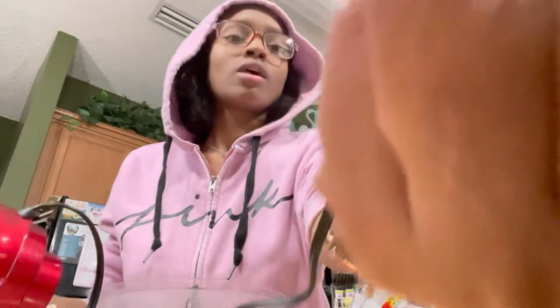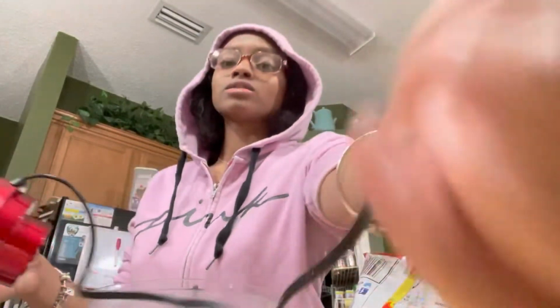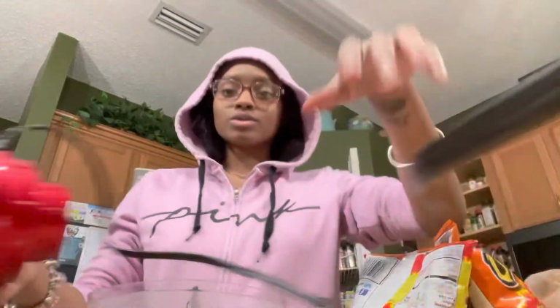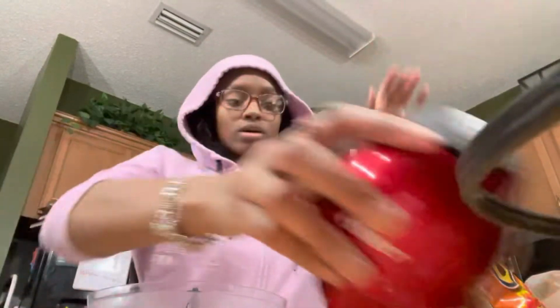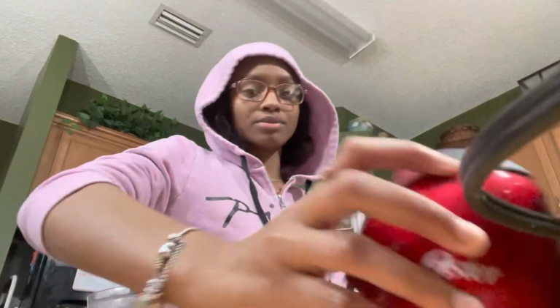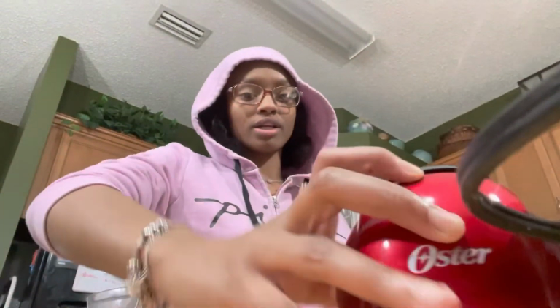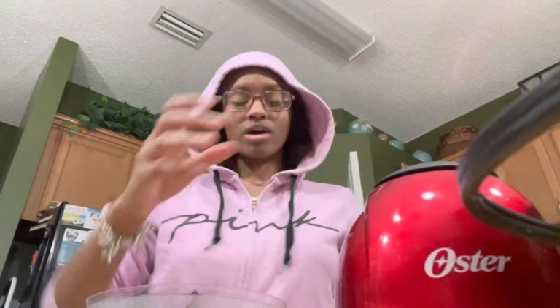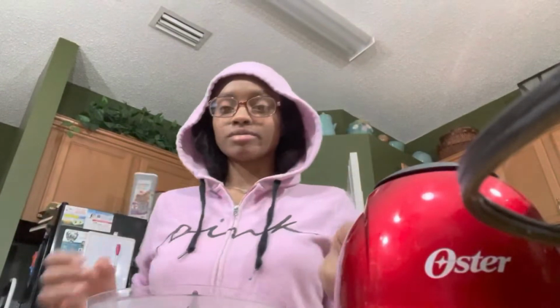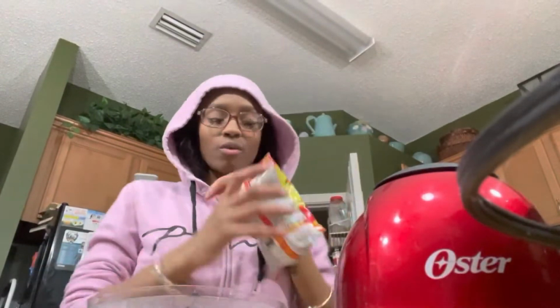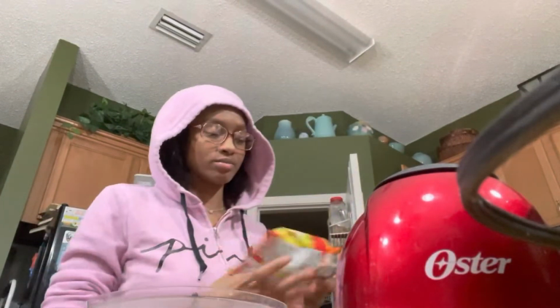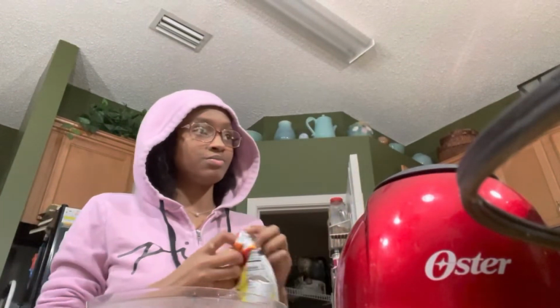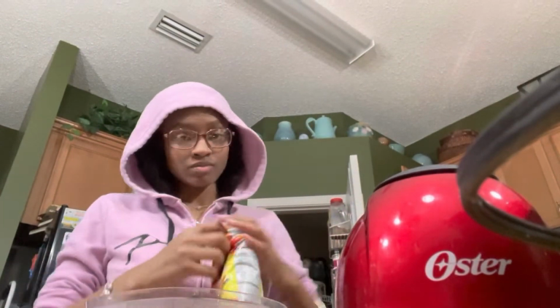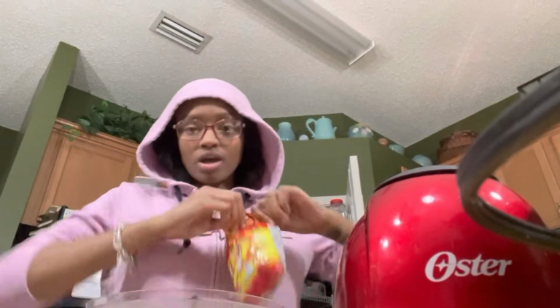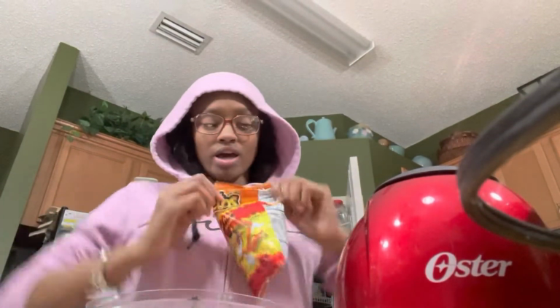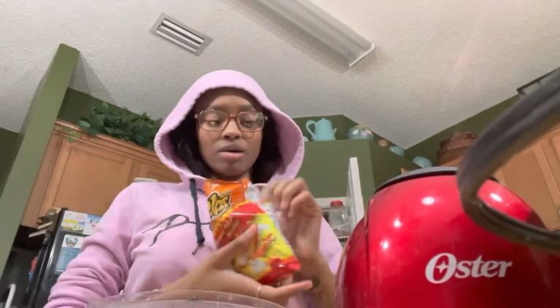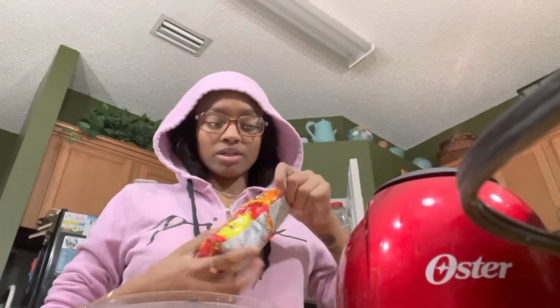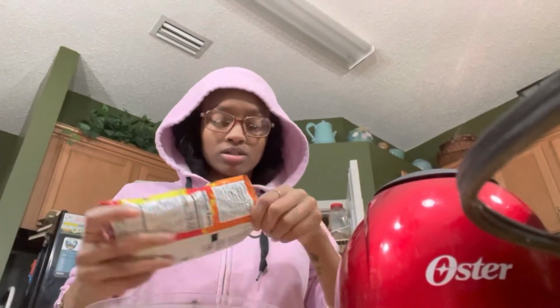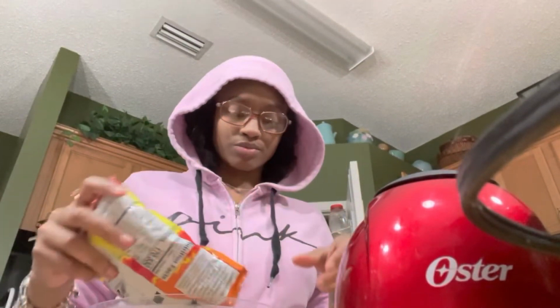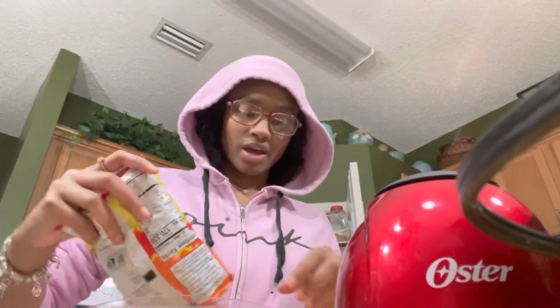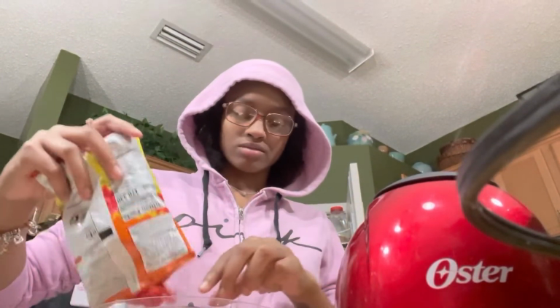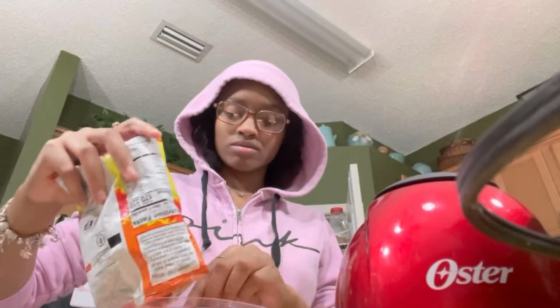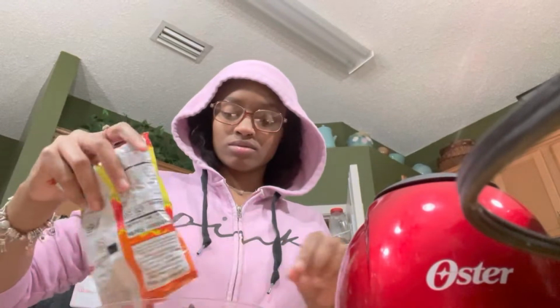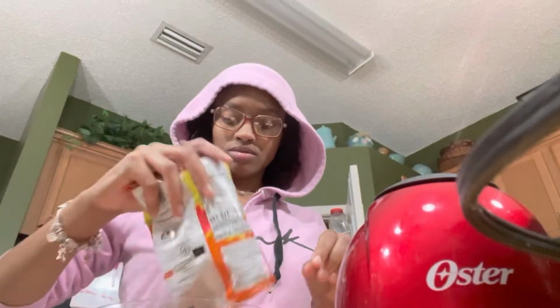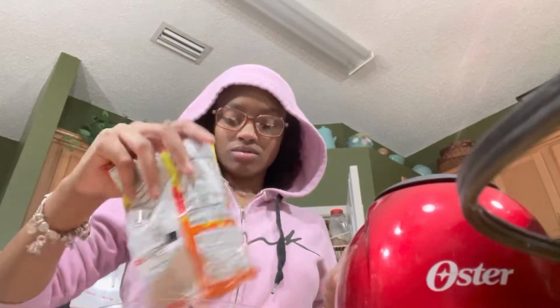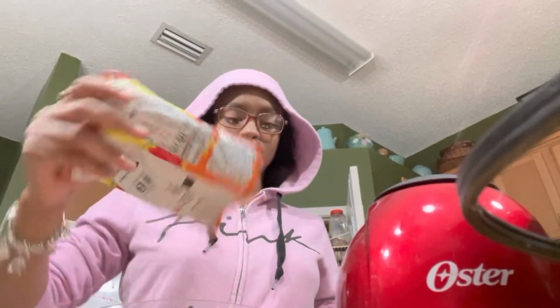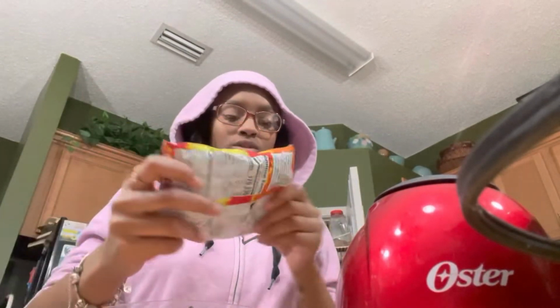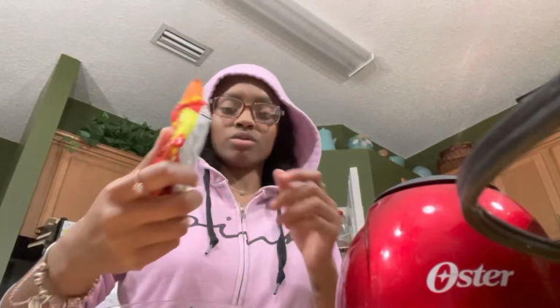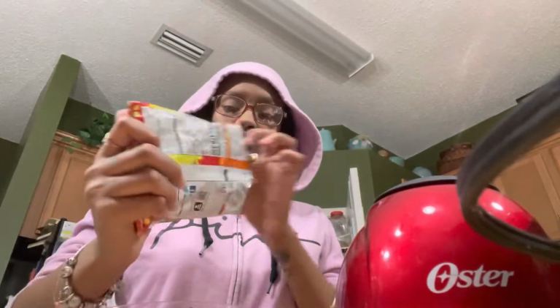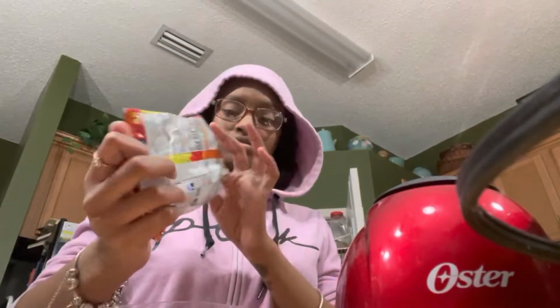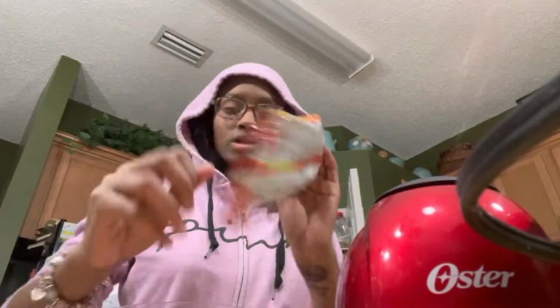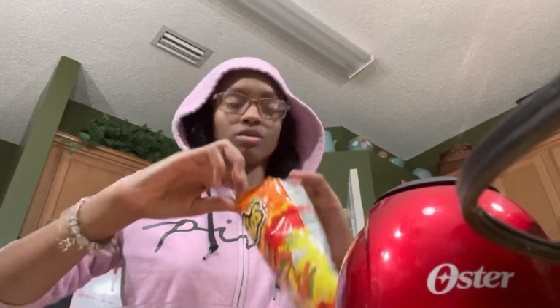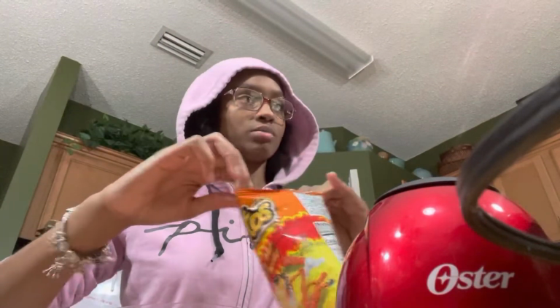I was gonna do some lobster but they didn't have the kind of lobster I wanted at the Publix — they had the big ones, so I'm gonna leave one of these back.